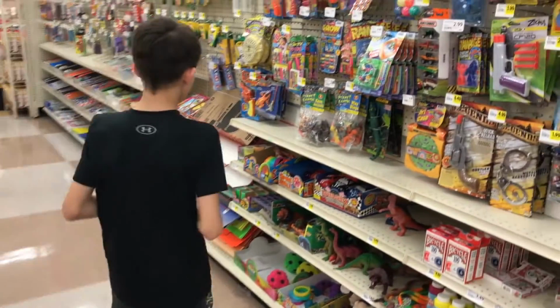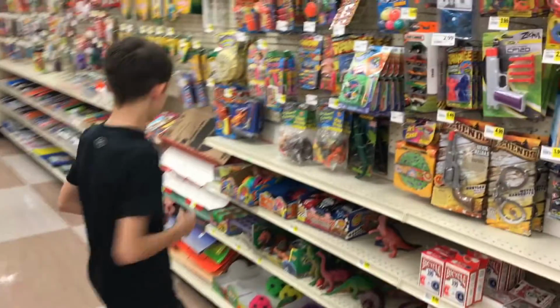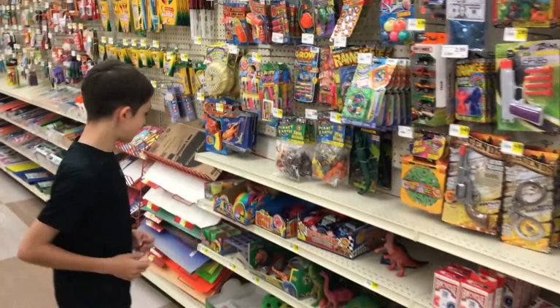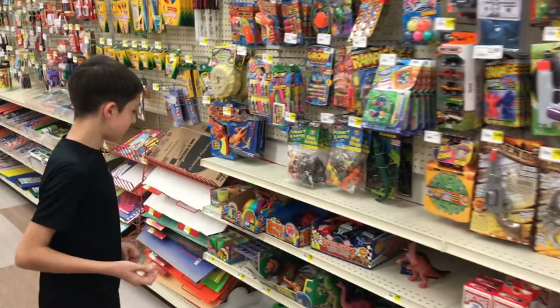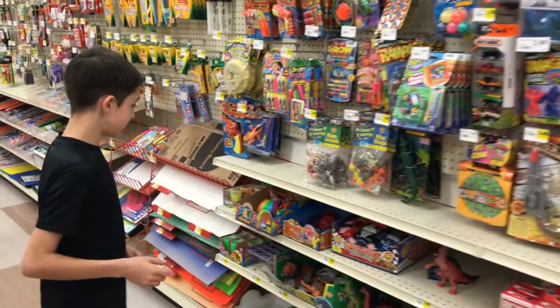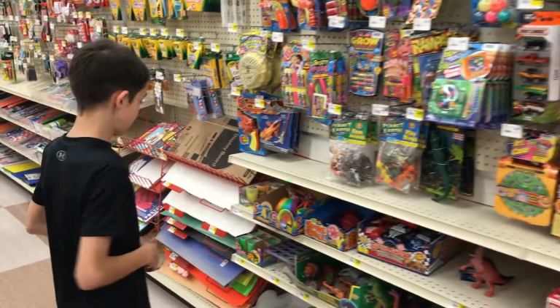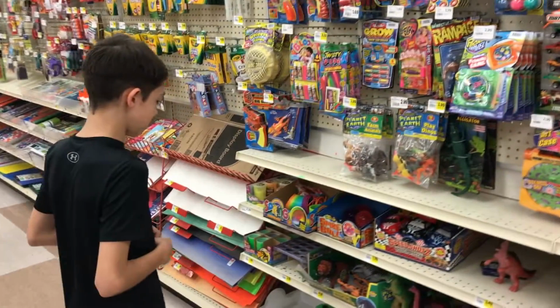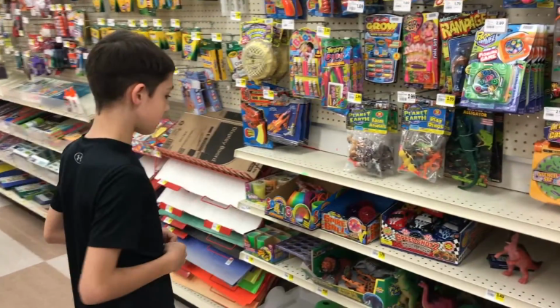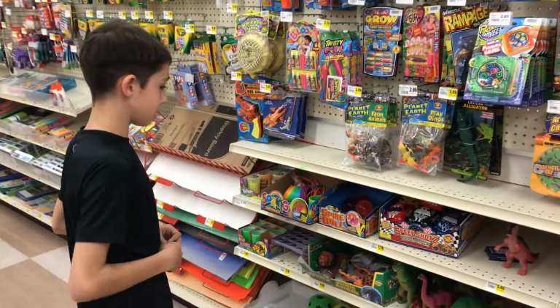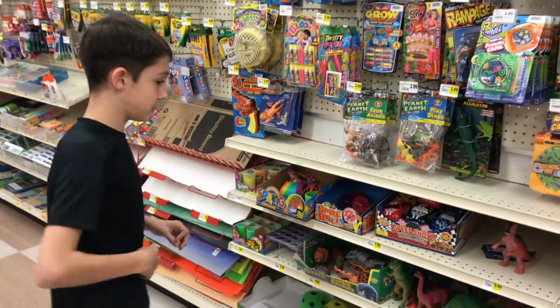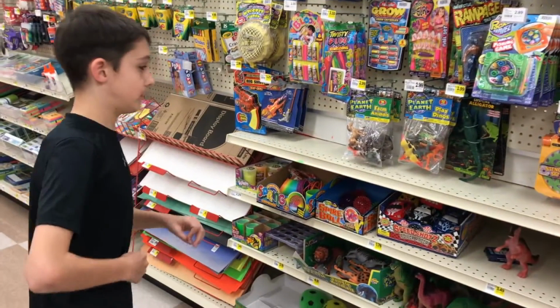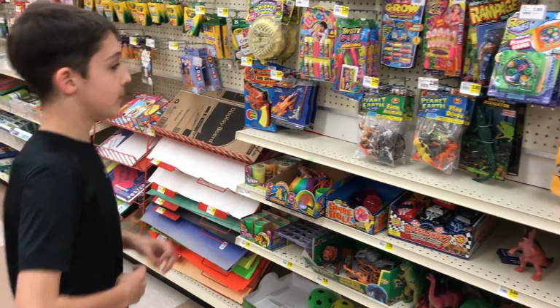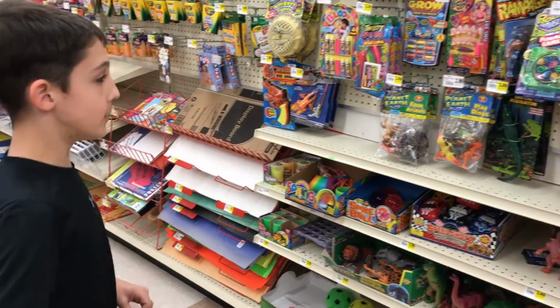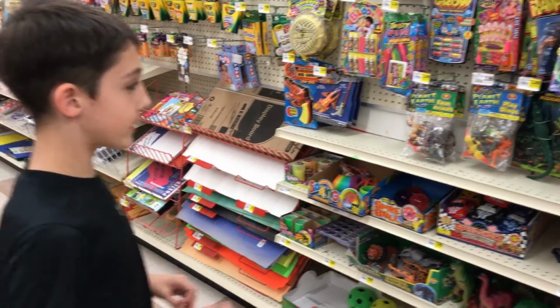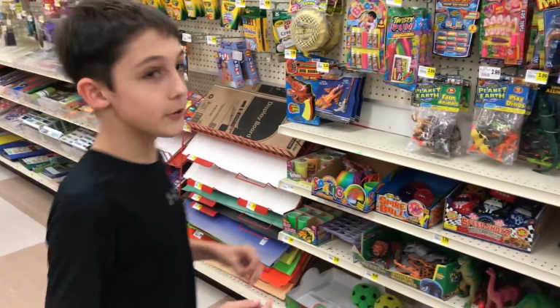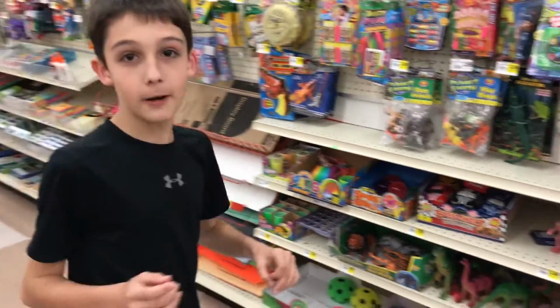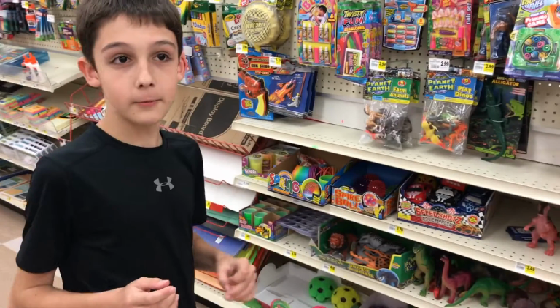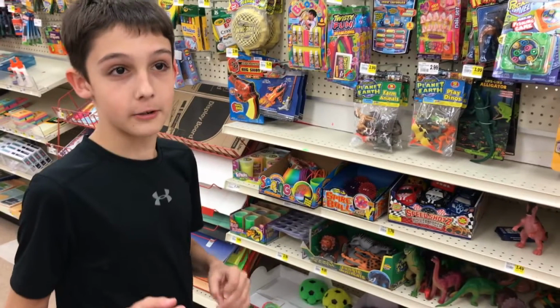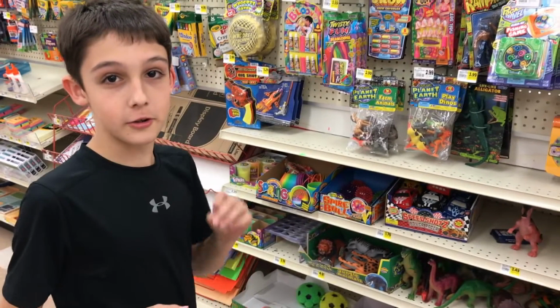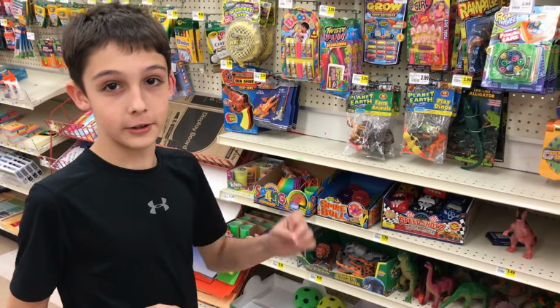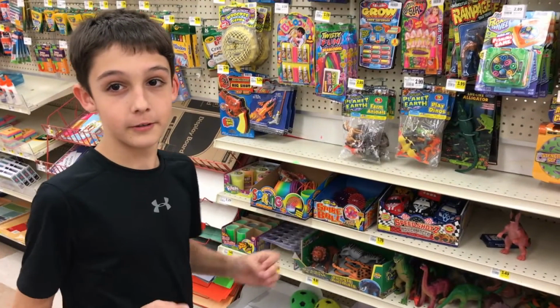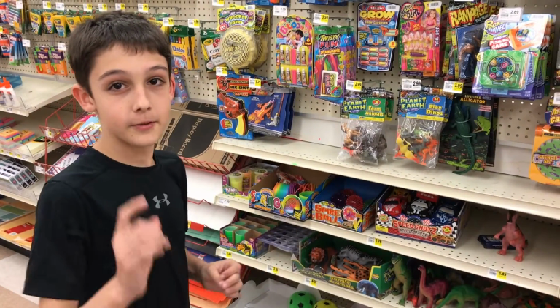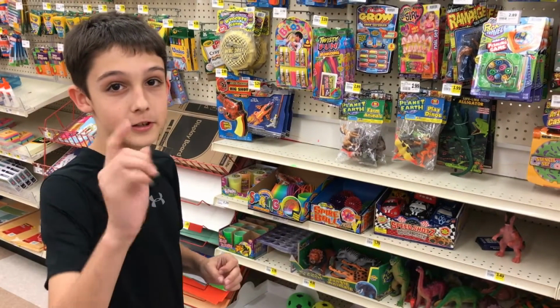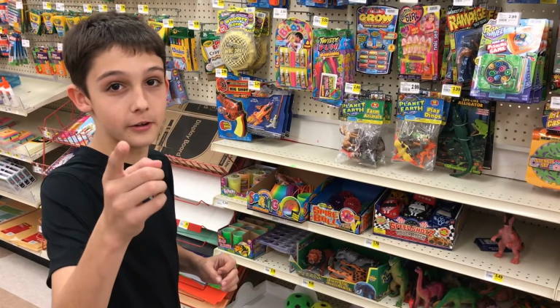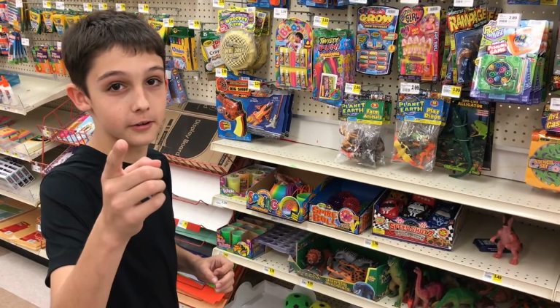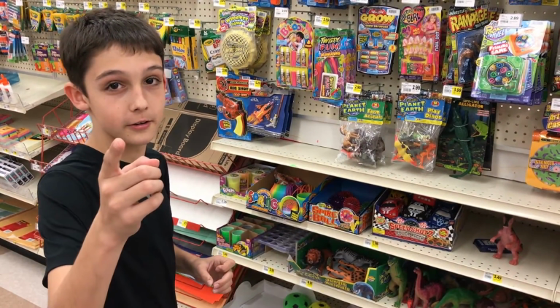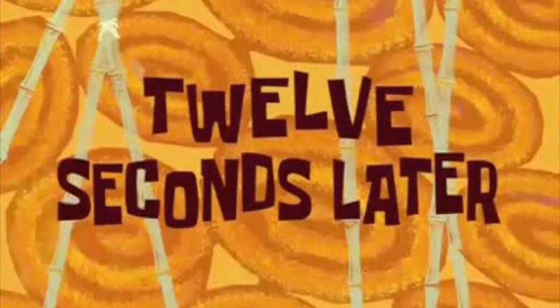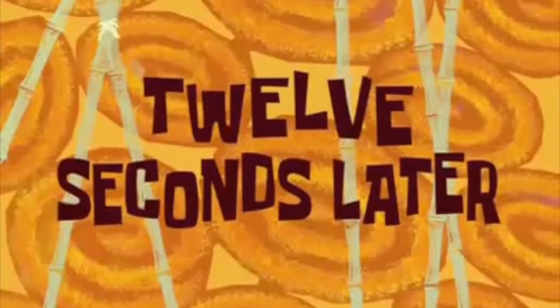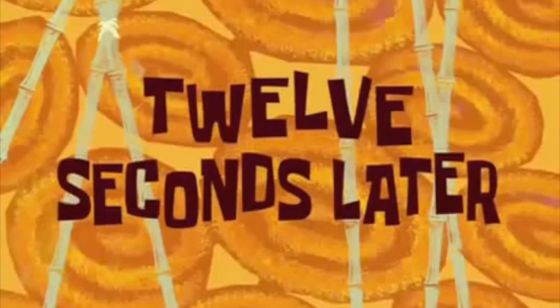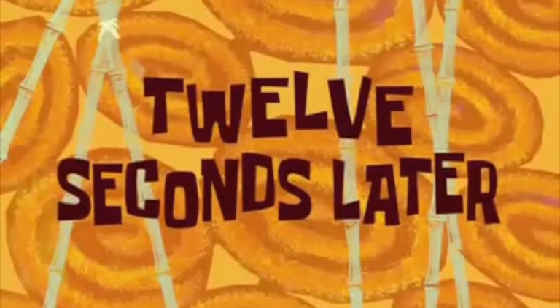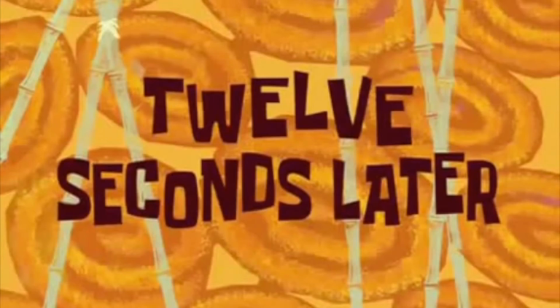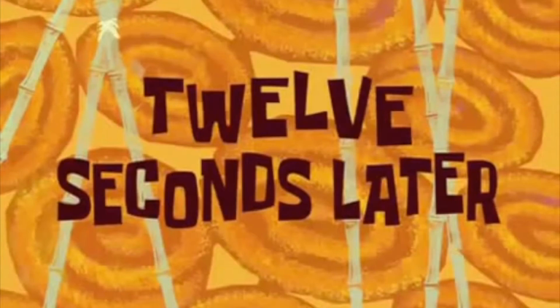I don't know what to get yet, we just got in here, so let me pick out some items and I'll show you later. See you then. Twelve Seconds Later.